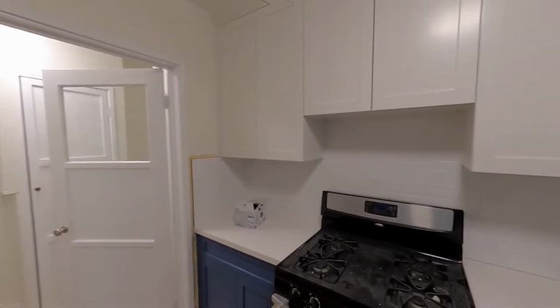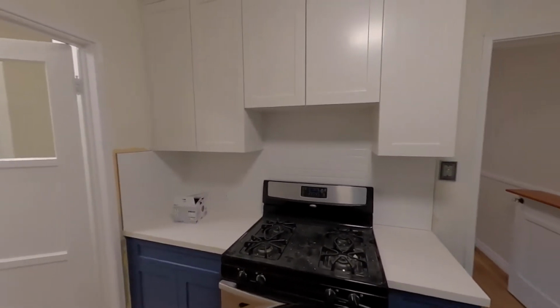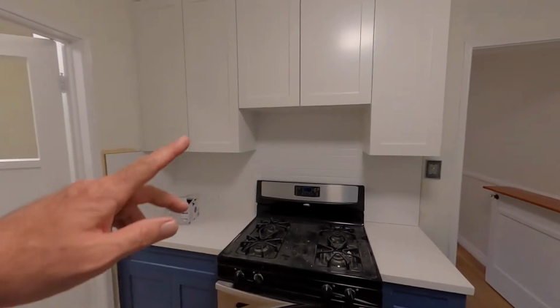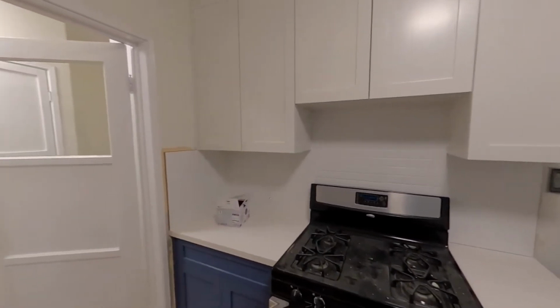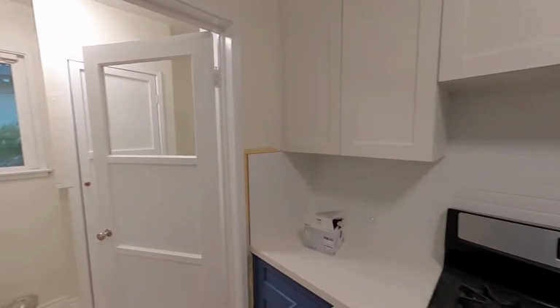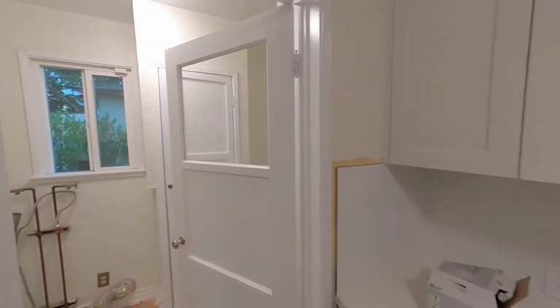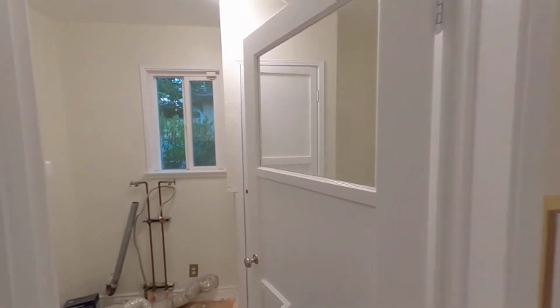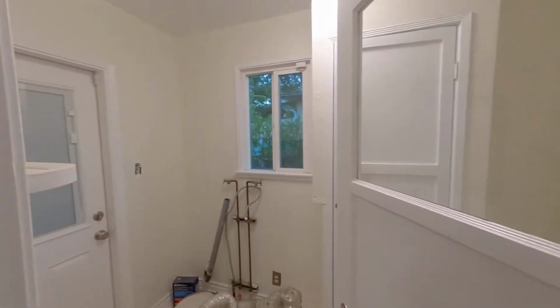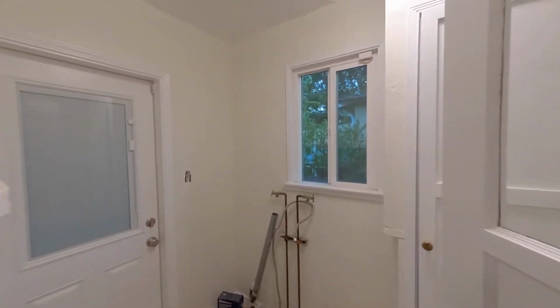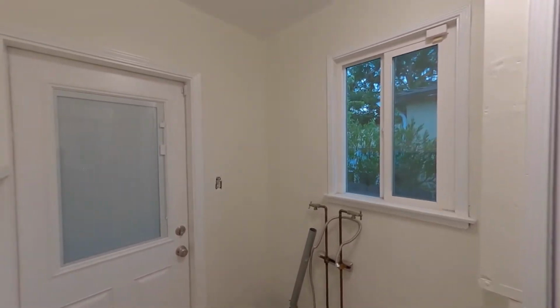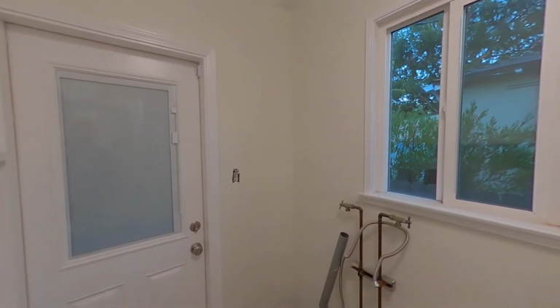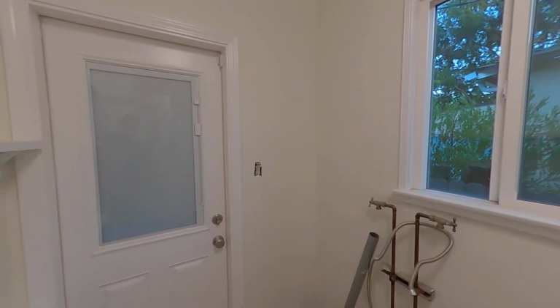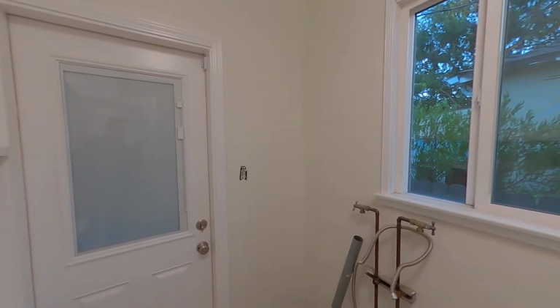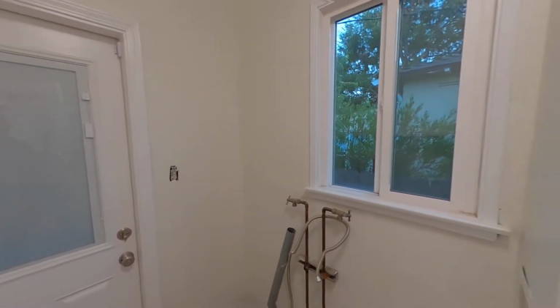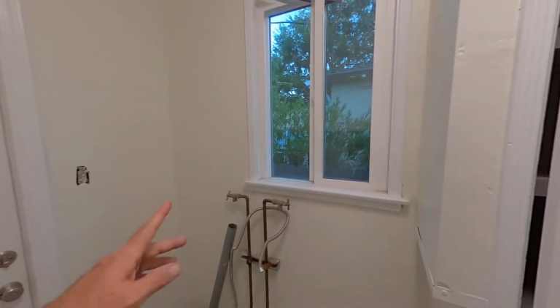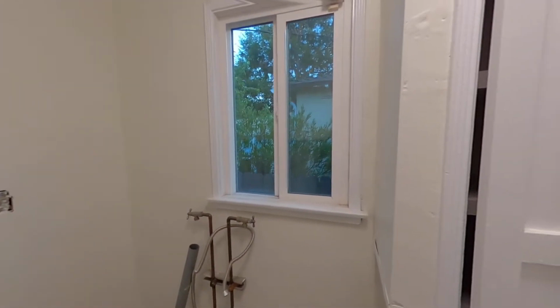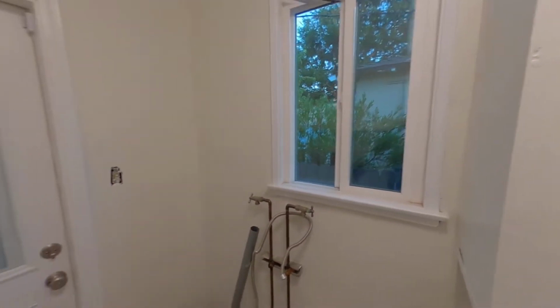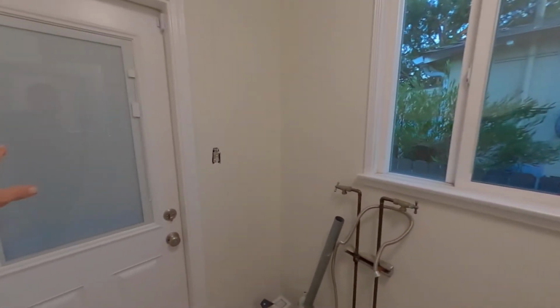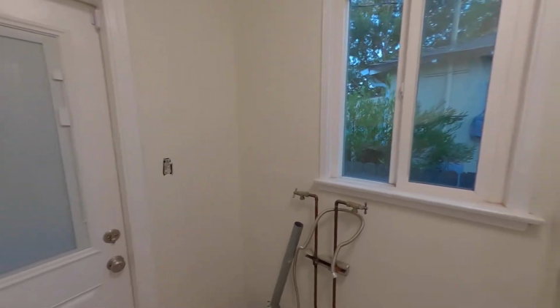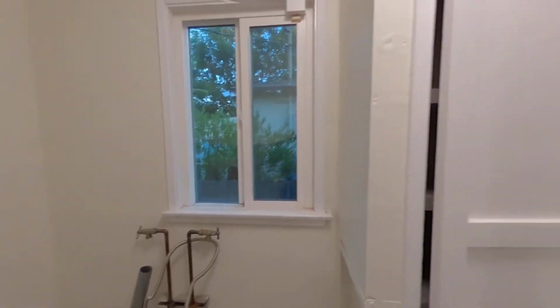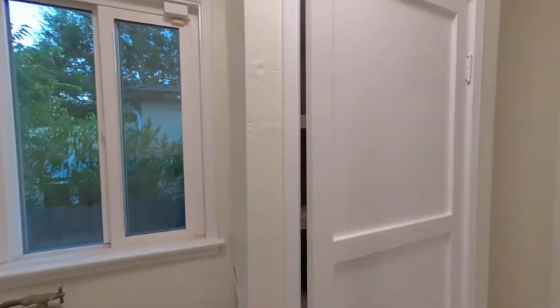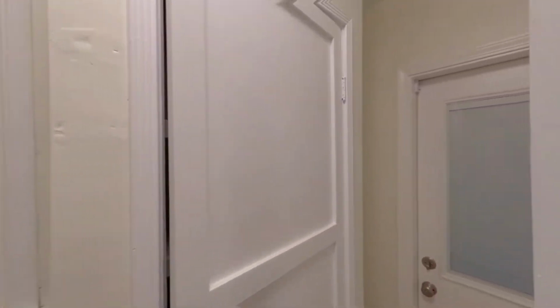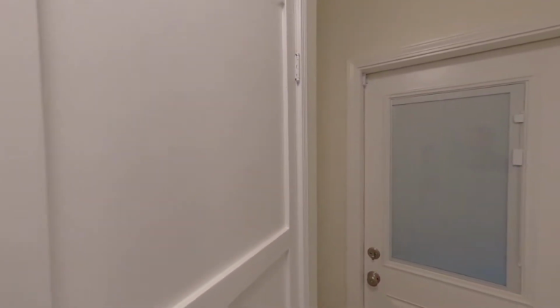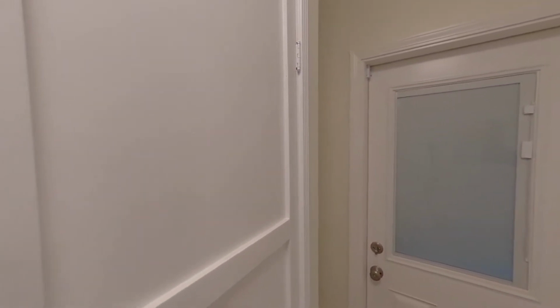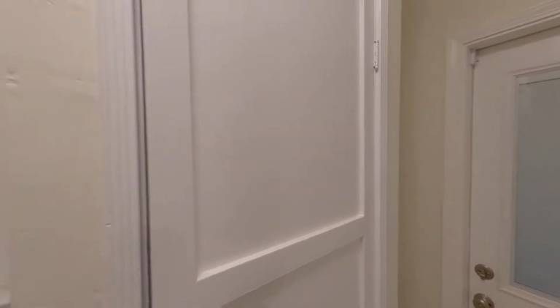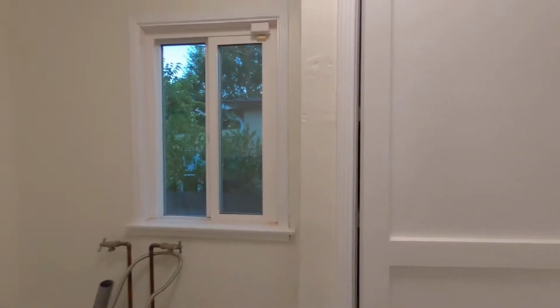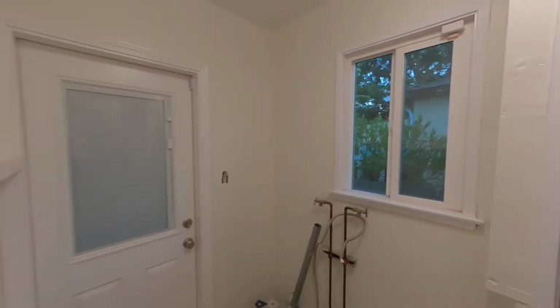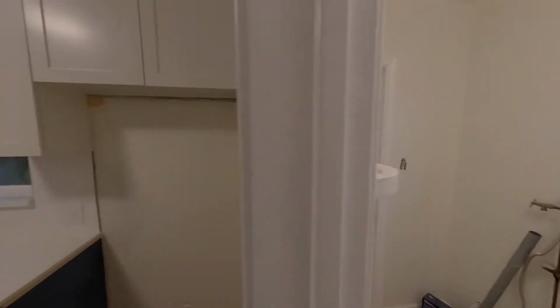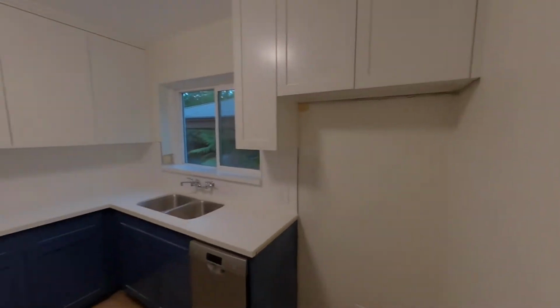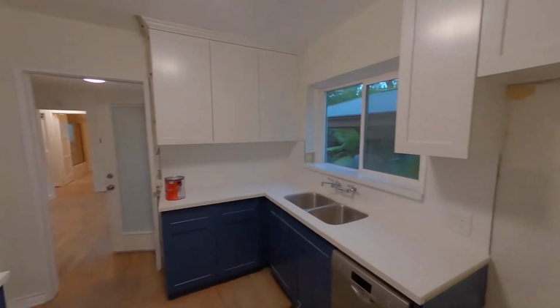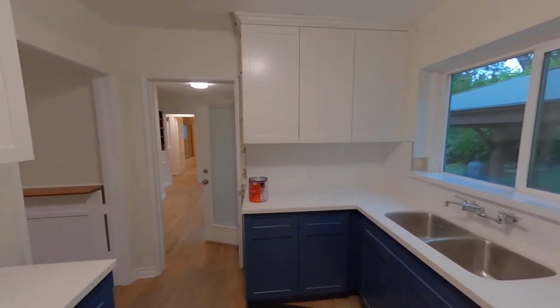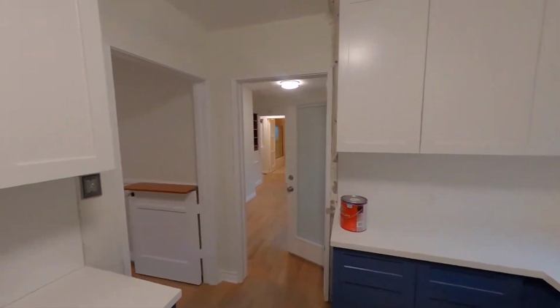The kitchen is almost finished — we have quartz counters, a pretty backsplash, and the hood is going to go right there. This is the laundry room with a stacked washer and dryer. This door goes to the backyard and that door over there goes to the garage.